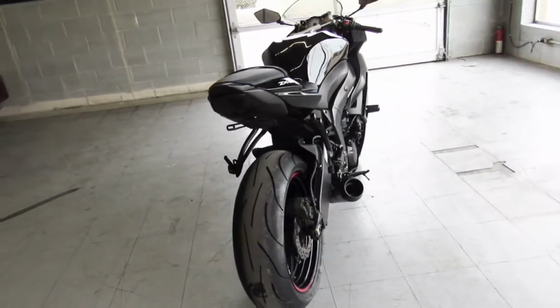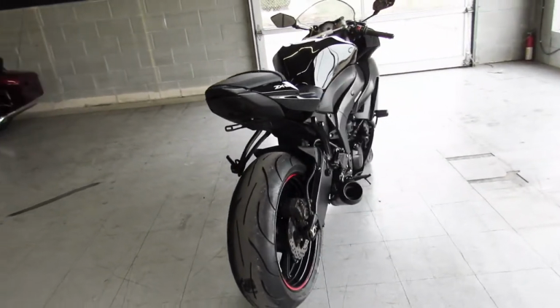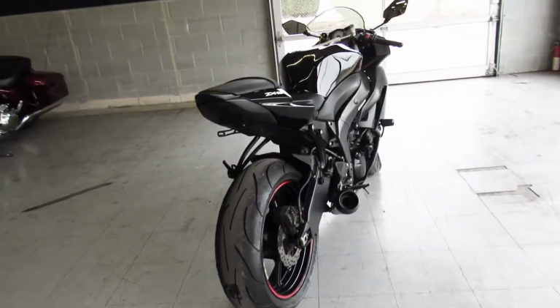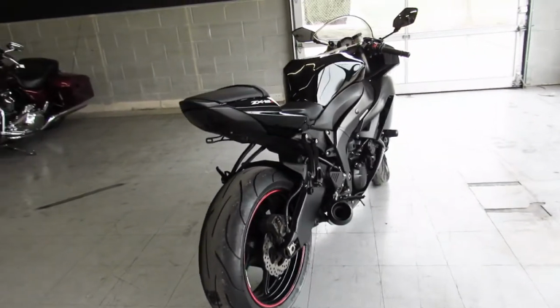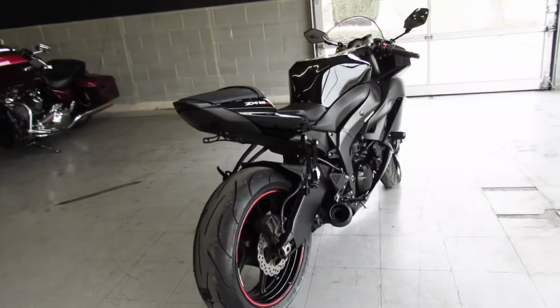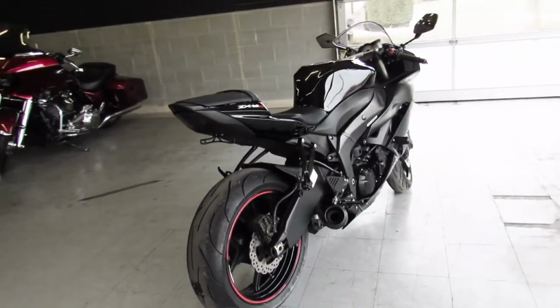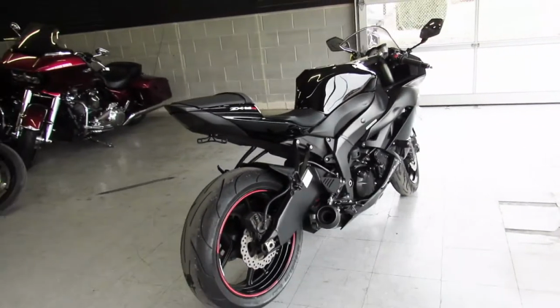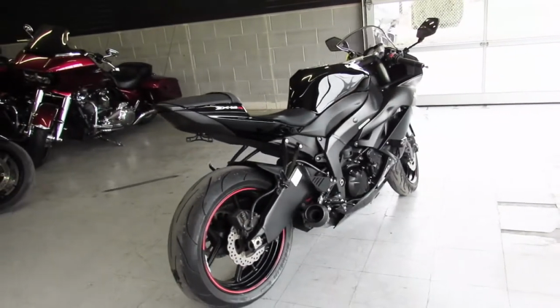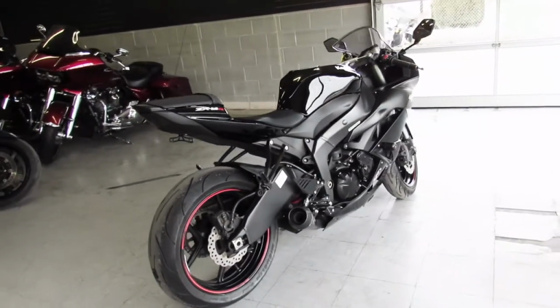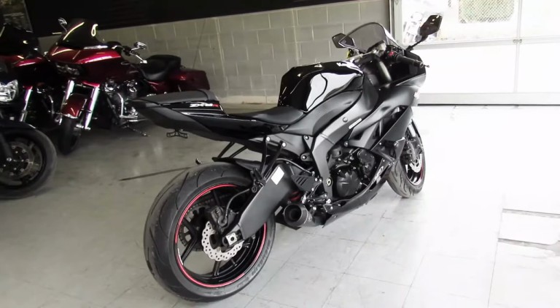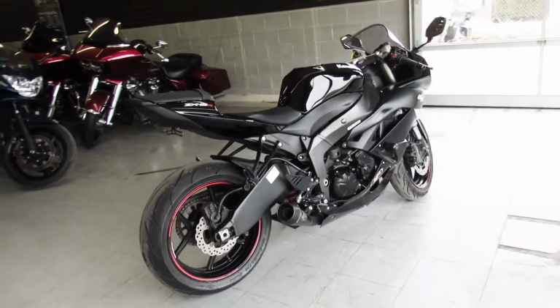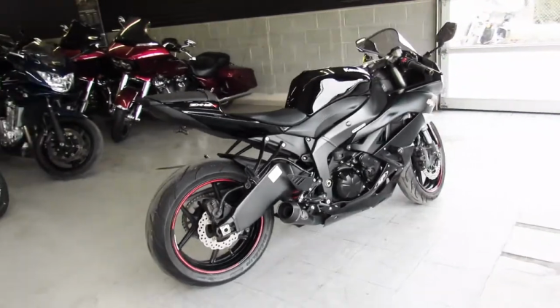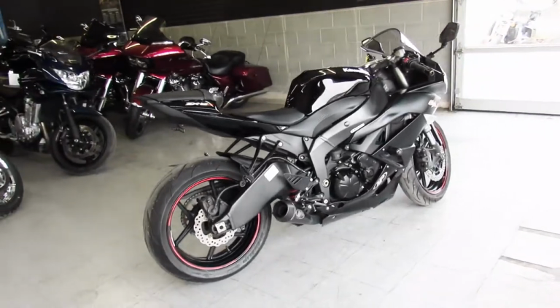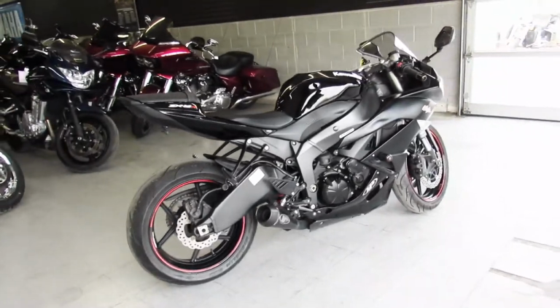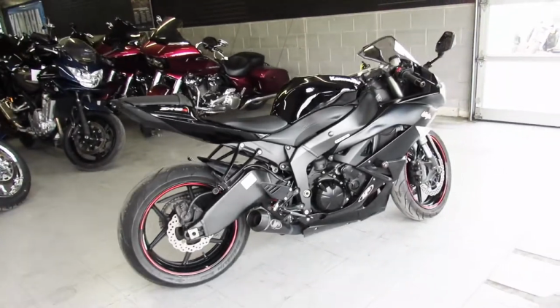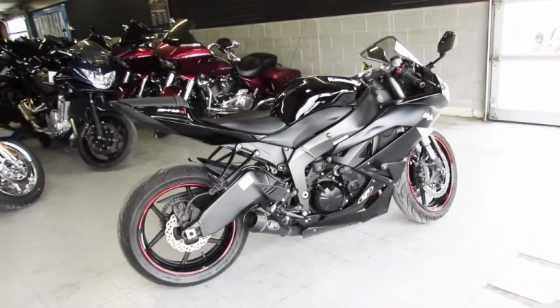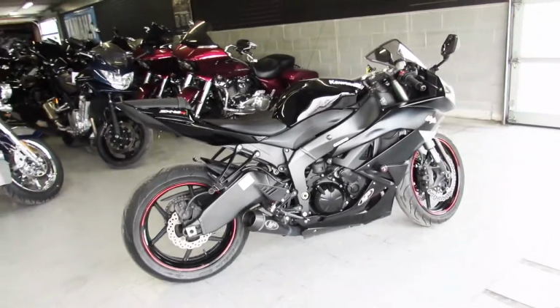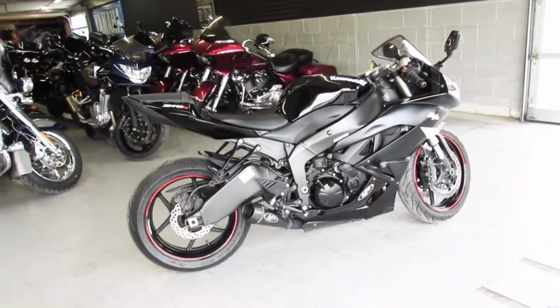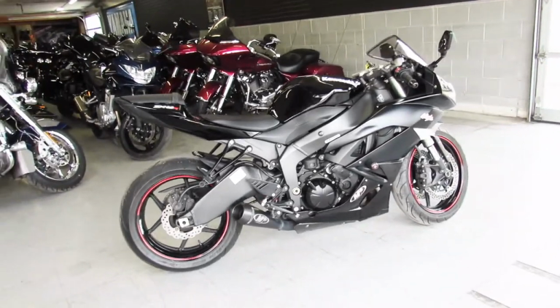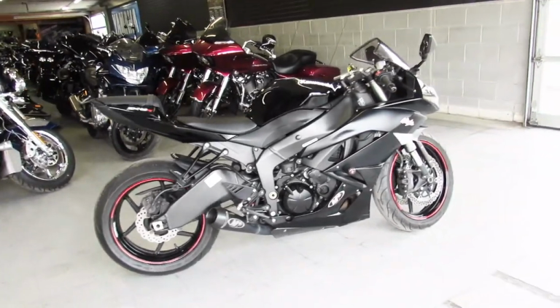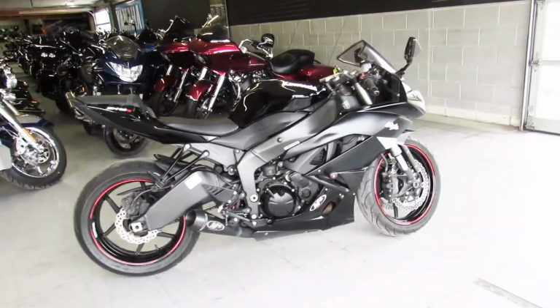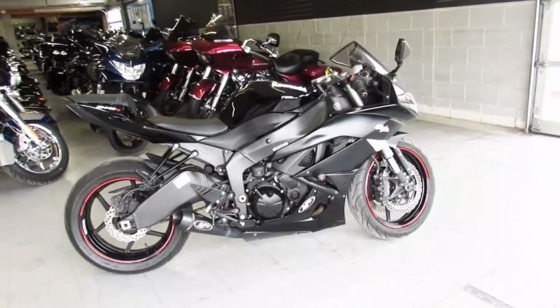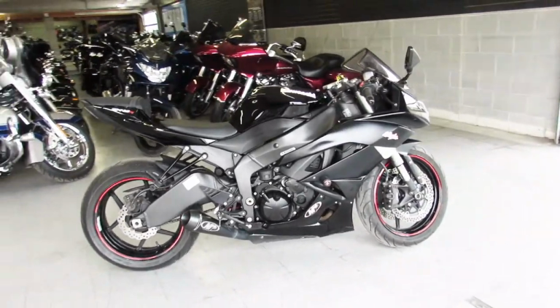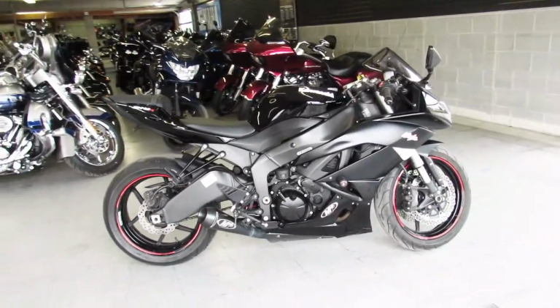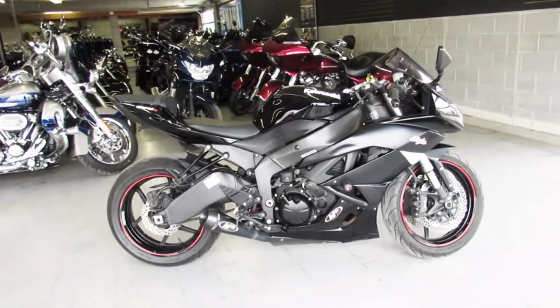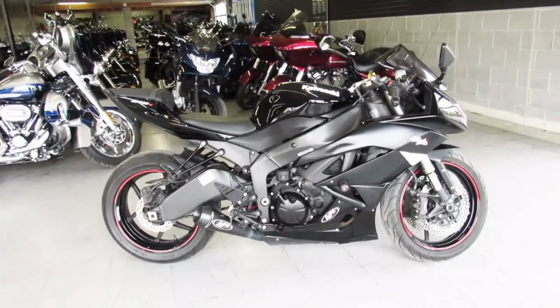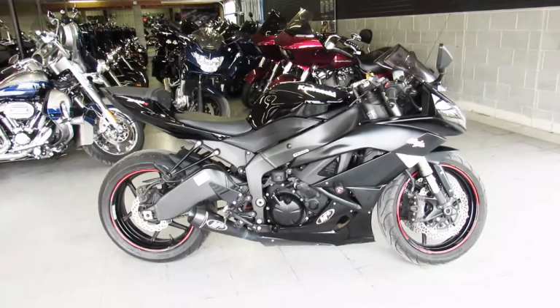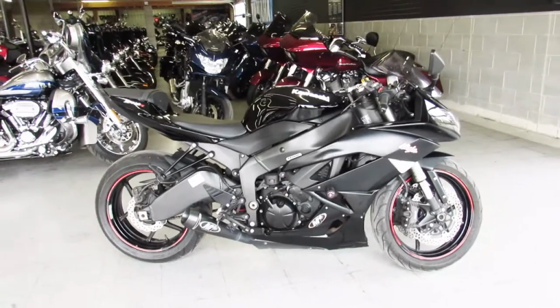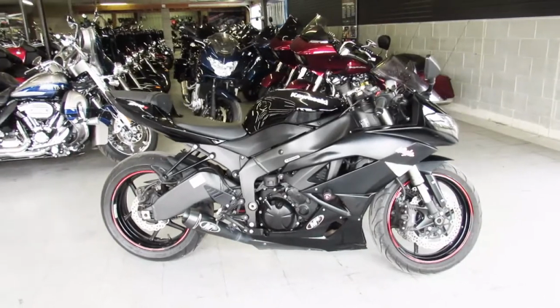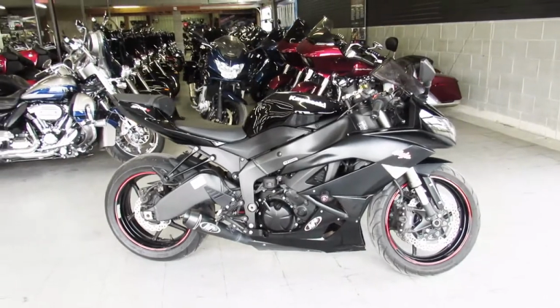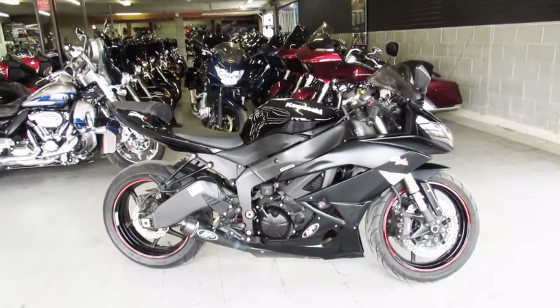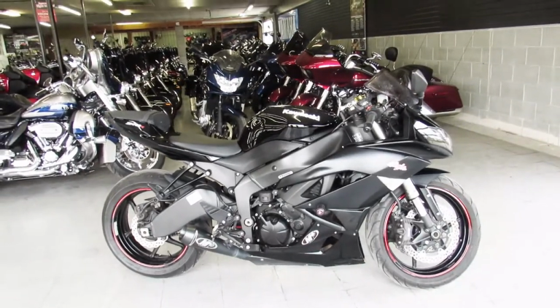That's a 2011 ZX6, only $5,999 guys. We have guaranteed financing, leasing programs, layaway programs — your trades are always welcome. Give us a call at 810-648-9500.